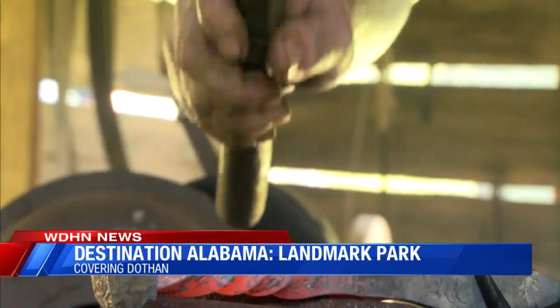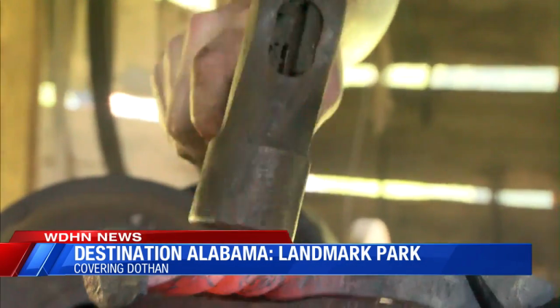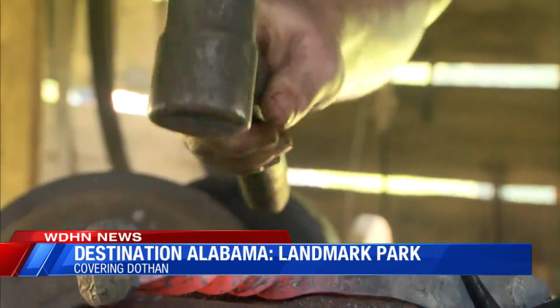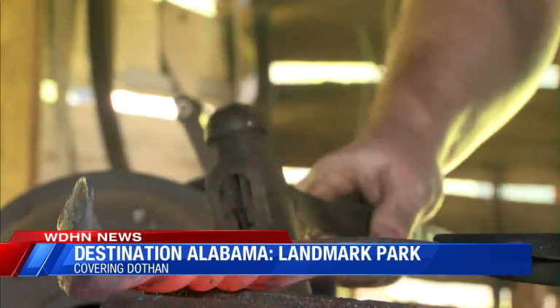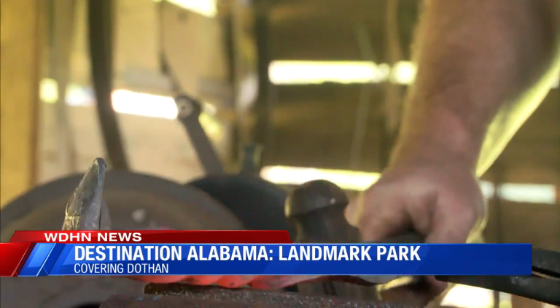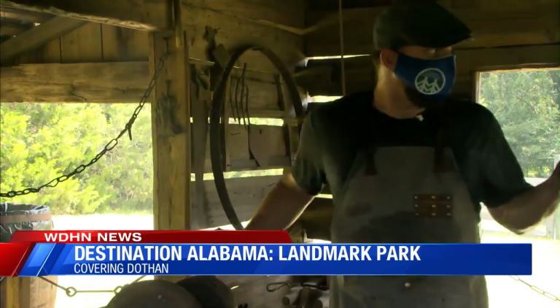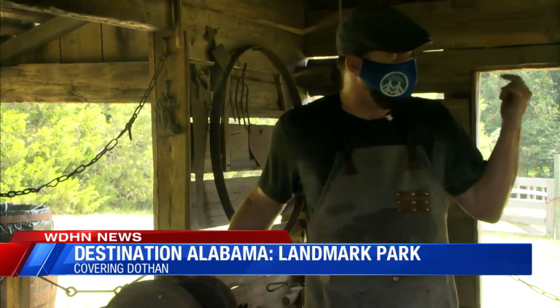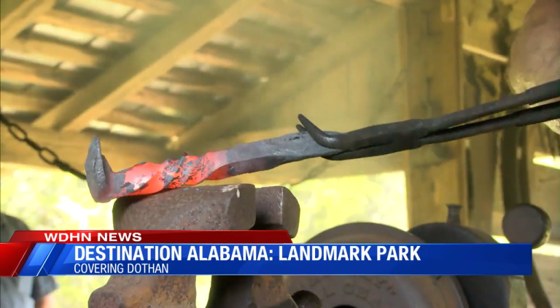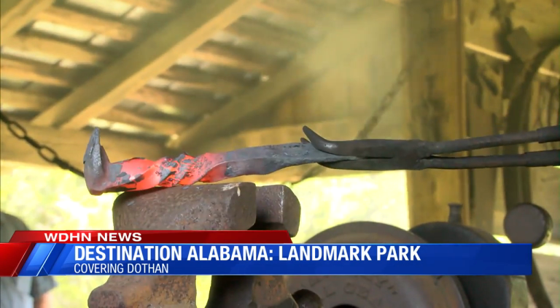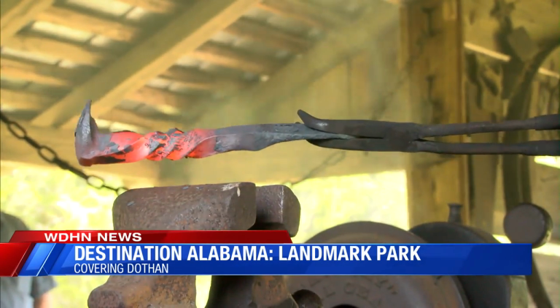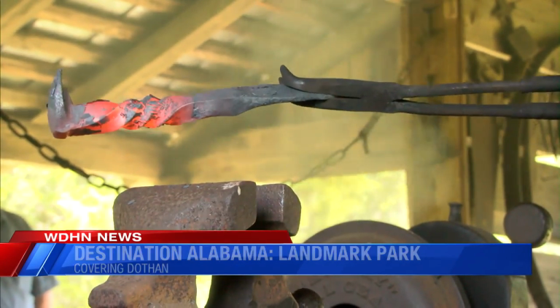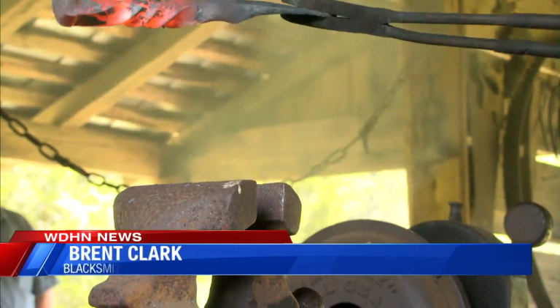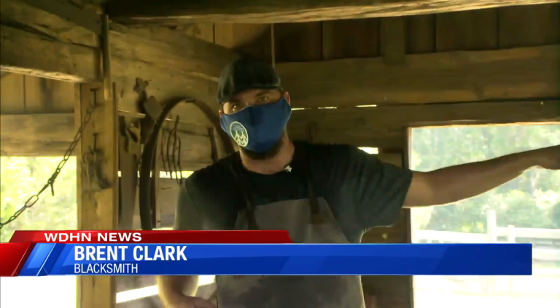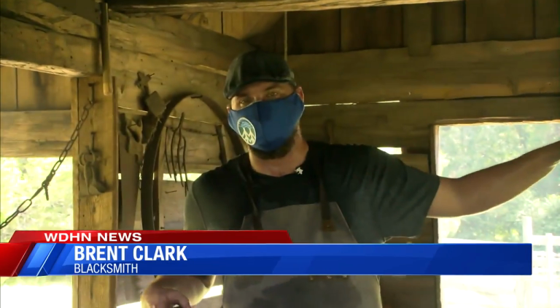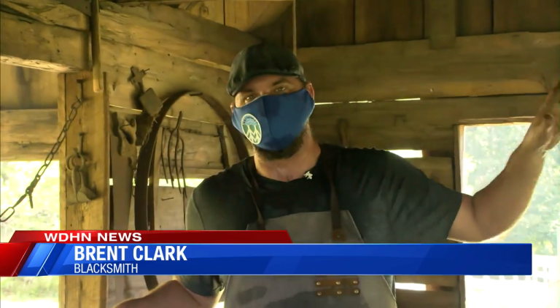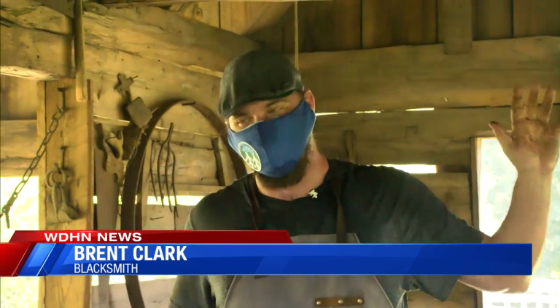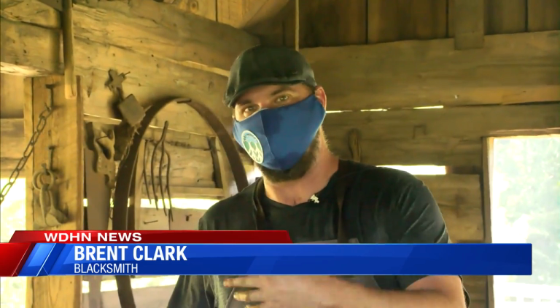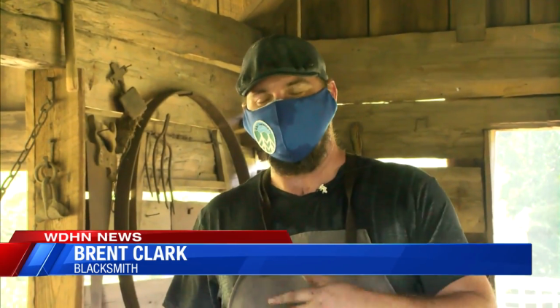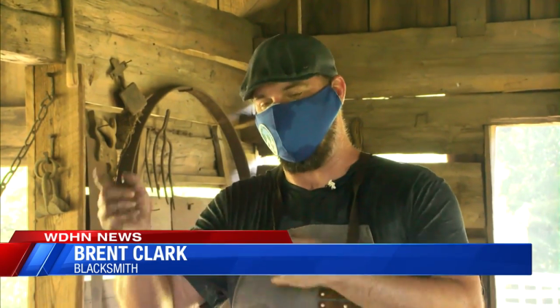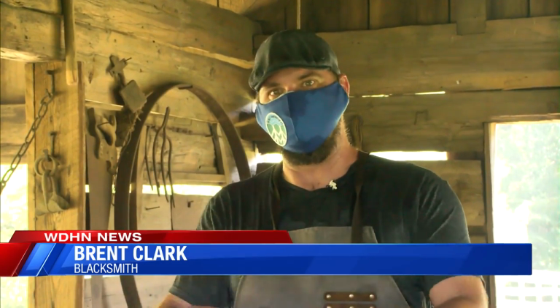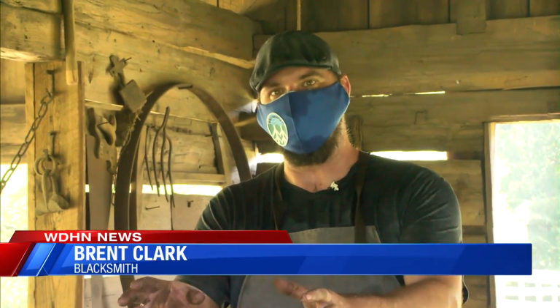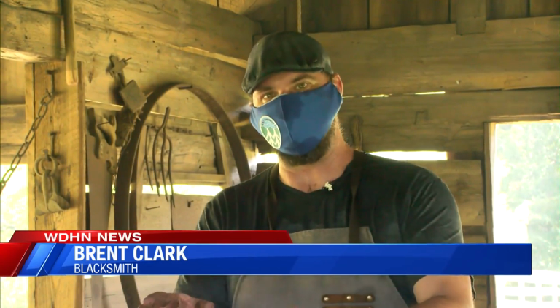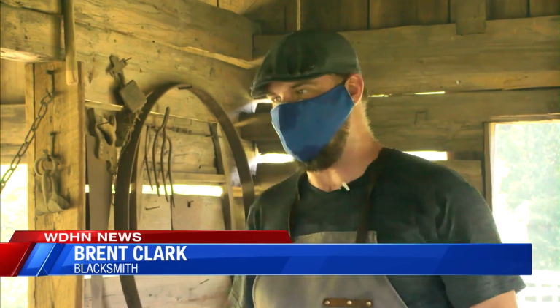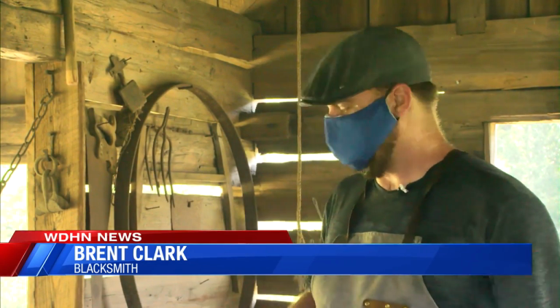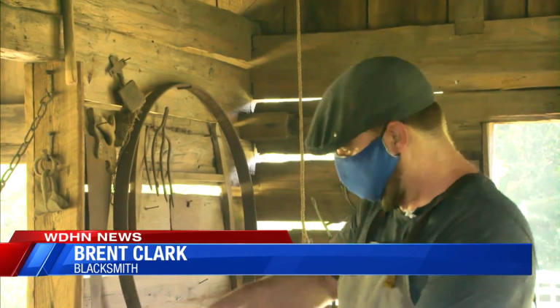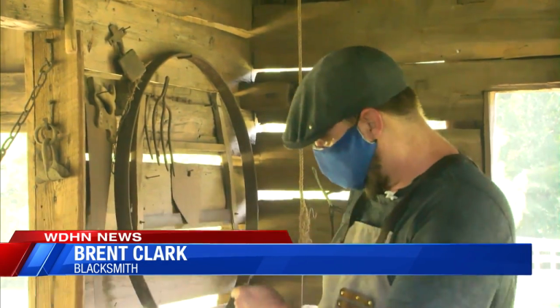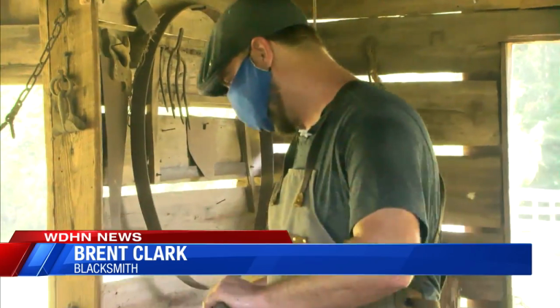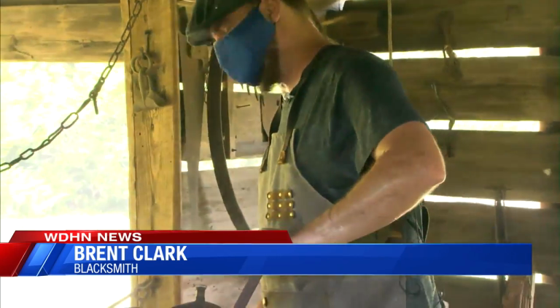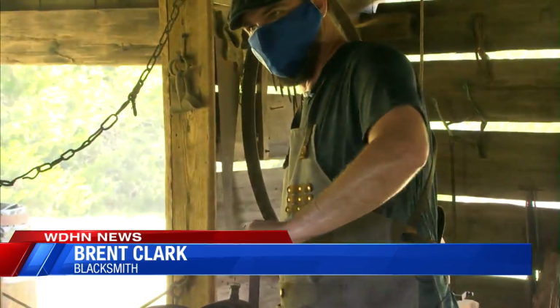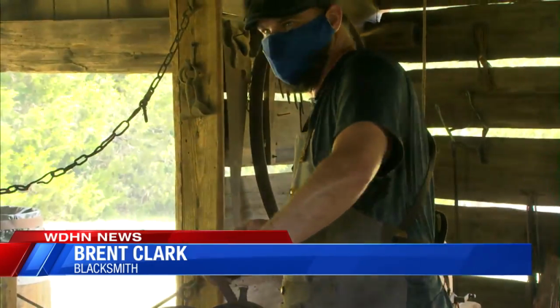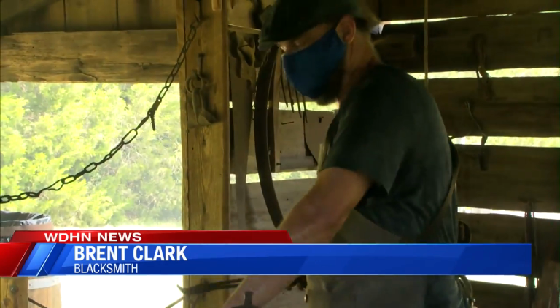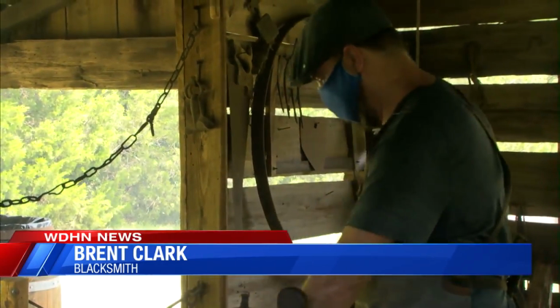It's also a fun opportunity for volunteers. We were down here one day for a spring day, they had the people out cooking and everything, and one of the ladies sent her helper up to ask me to make a hook for her to hang a pot, and that was really cool. She's like, I need one, and I was like, I got you. You know, you're in the village and you're needed, and it was nice.